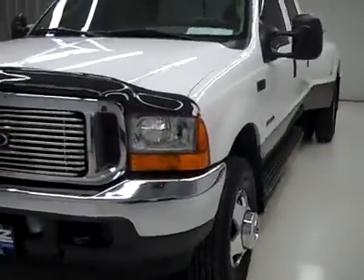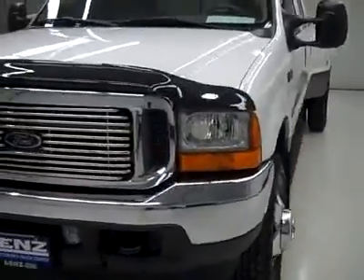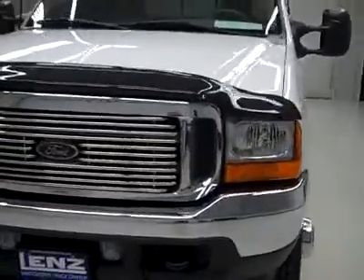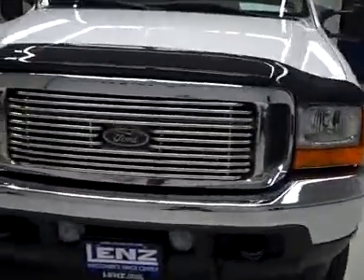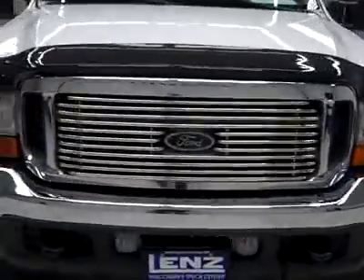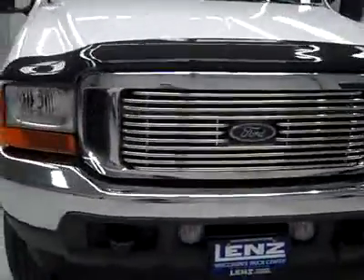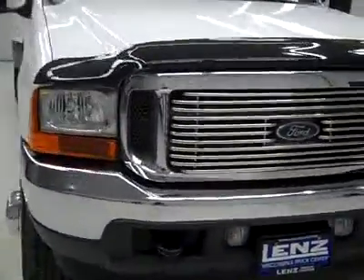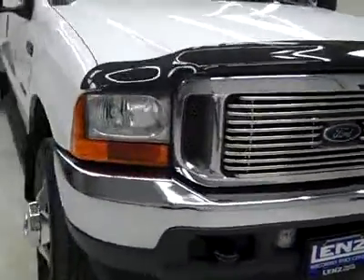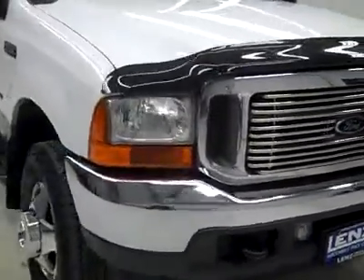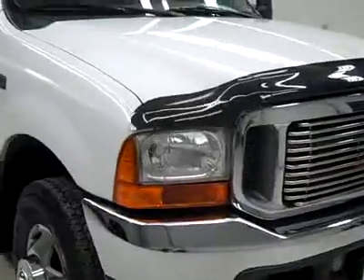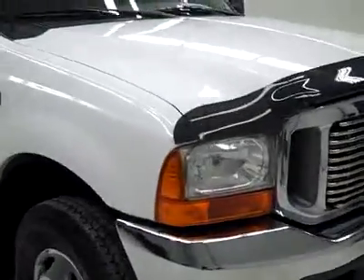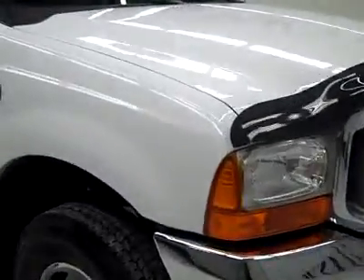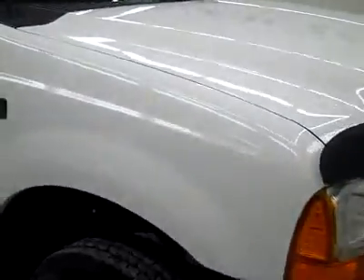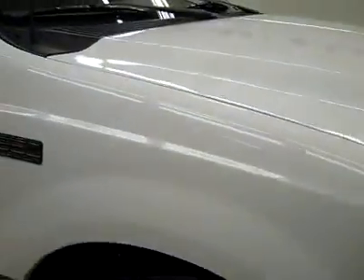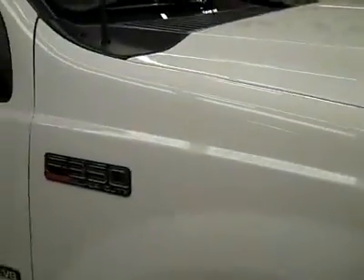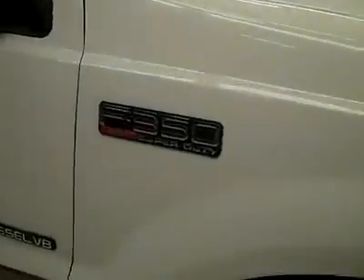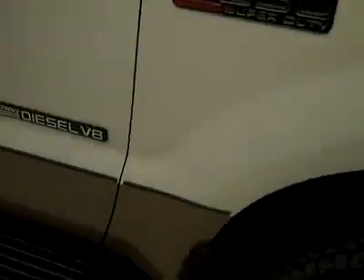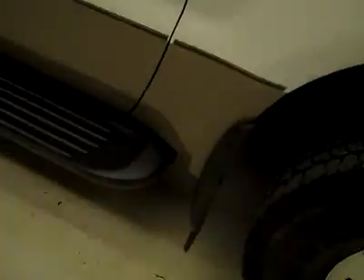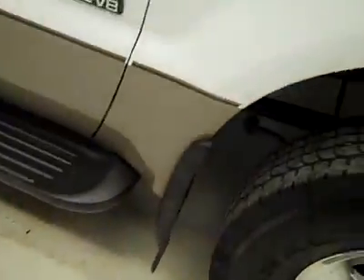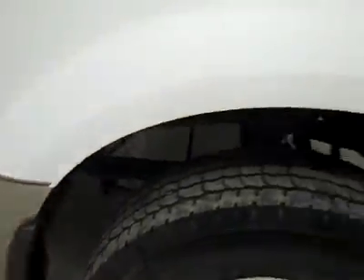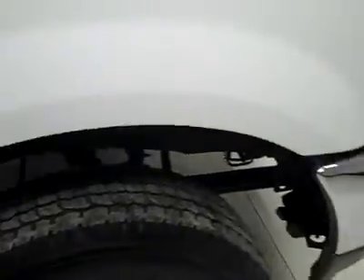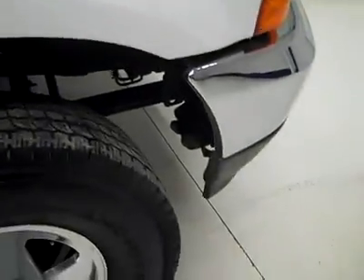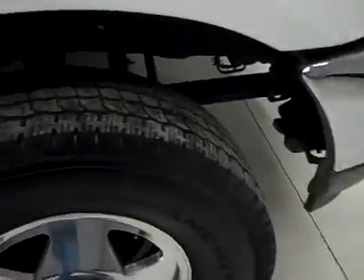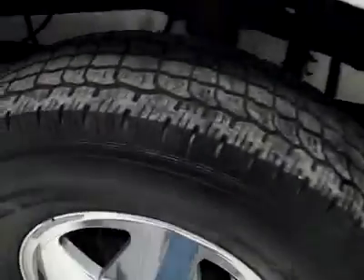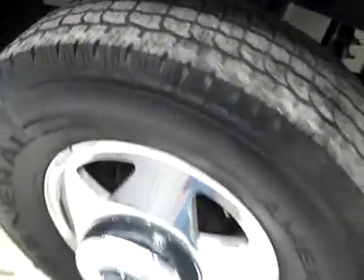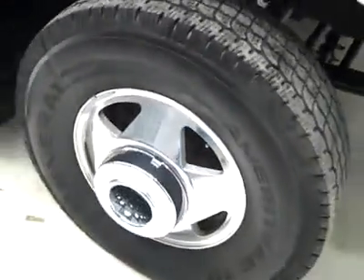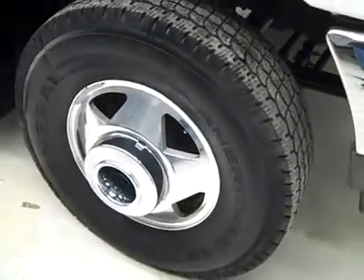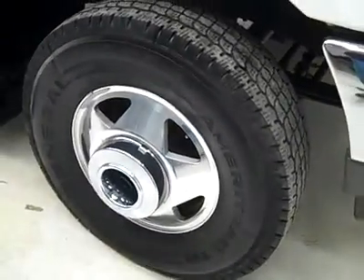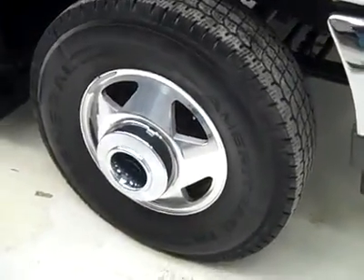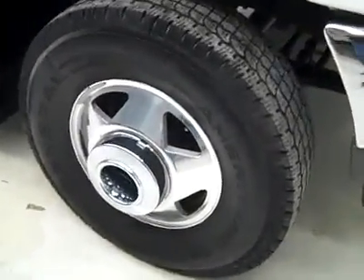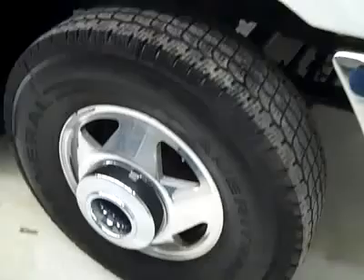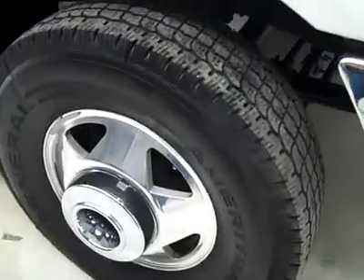This is stock number J1635, the 2003 Ford F350 Crew Cab Long Box Dual Rear Wheel. It has the Lariat package, white over gold paint, 64,000 miles, and a 7.3 liter Power Stroke diesel engine.